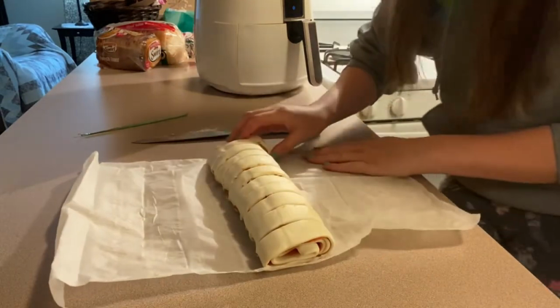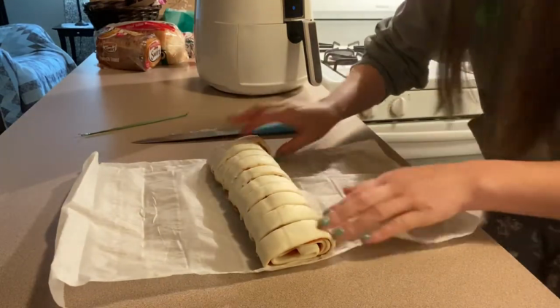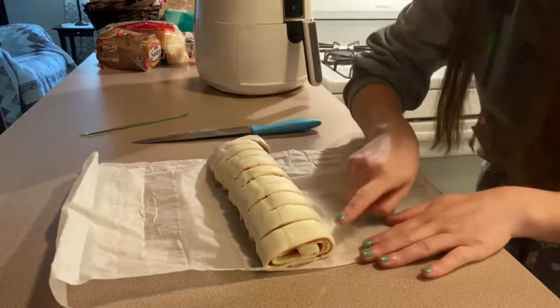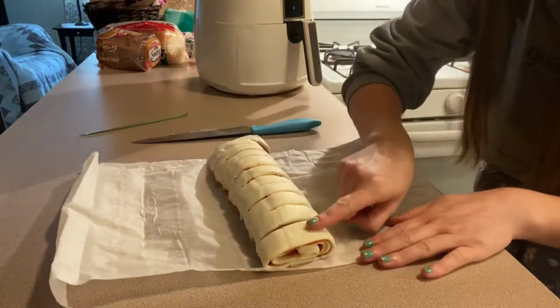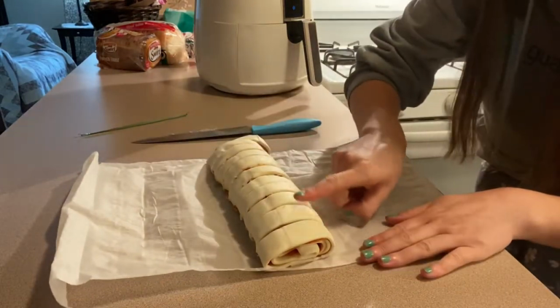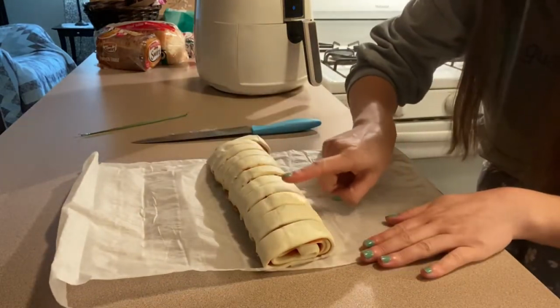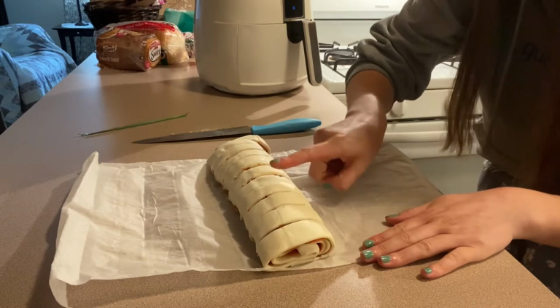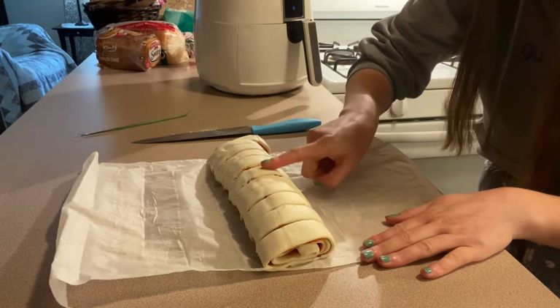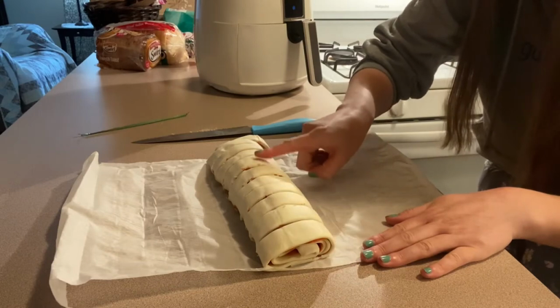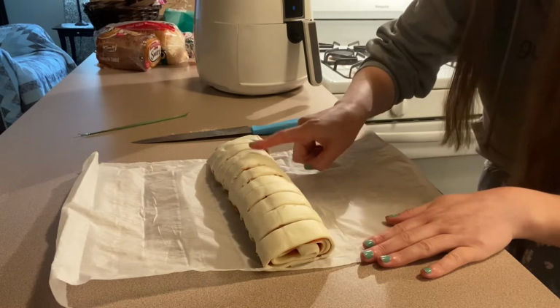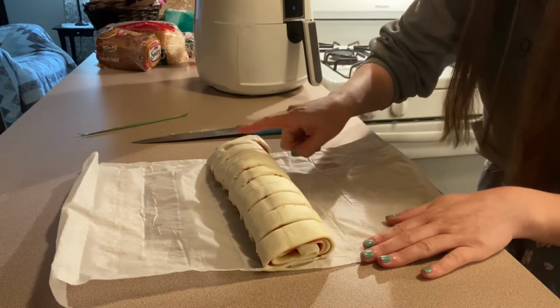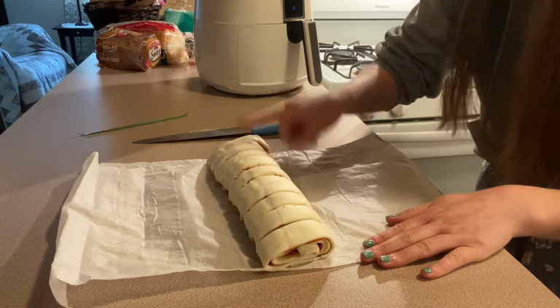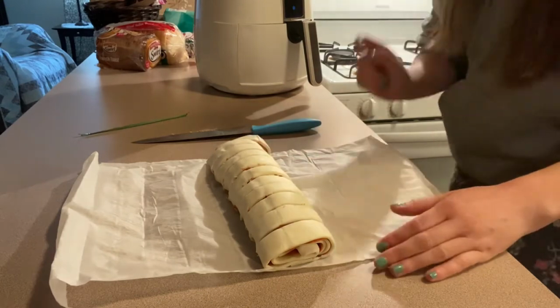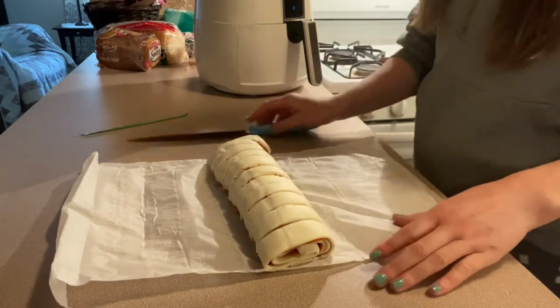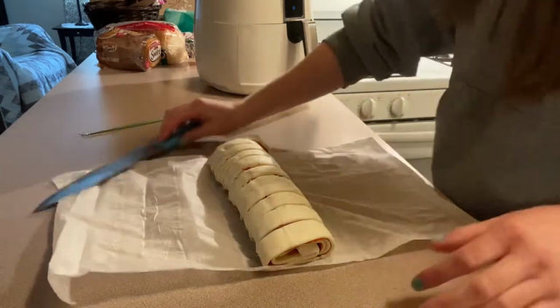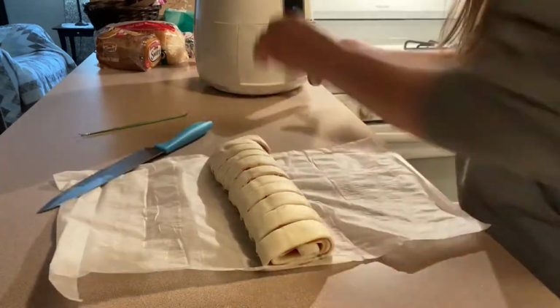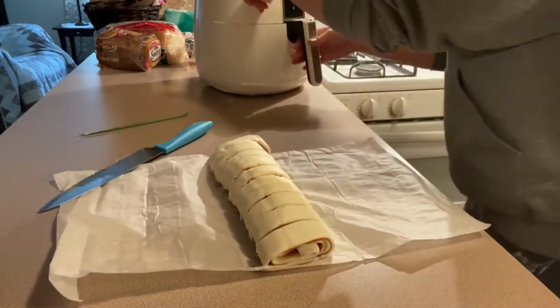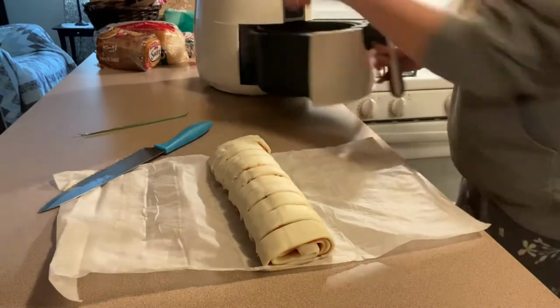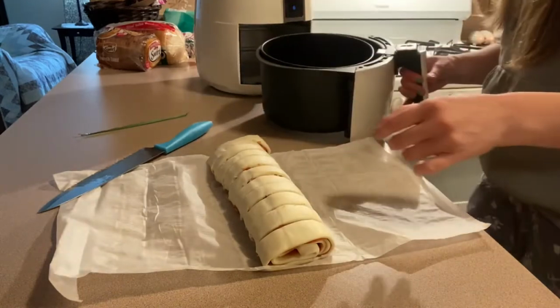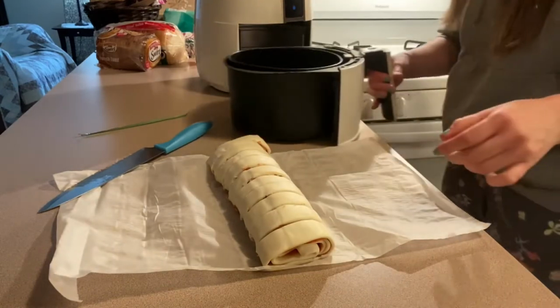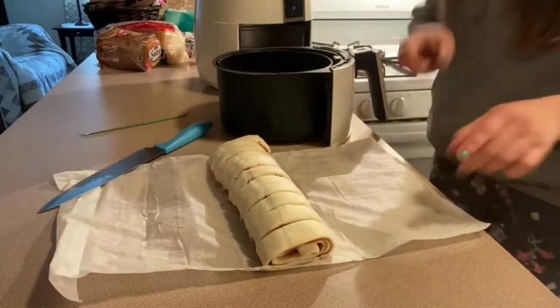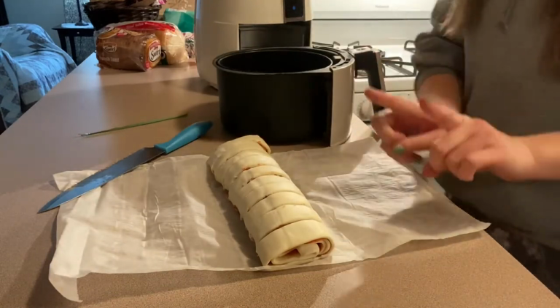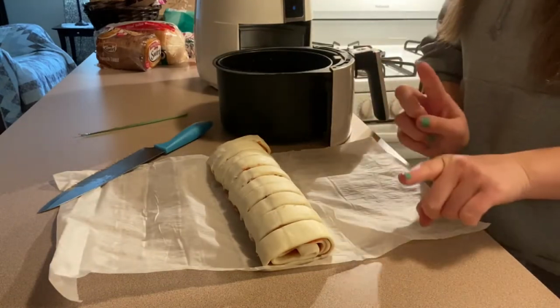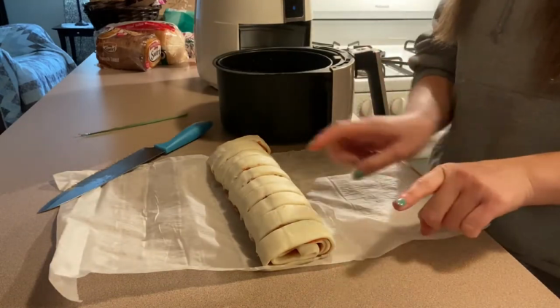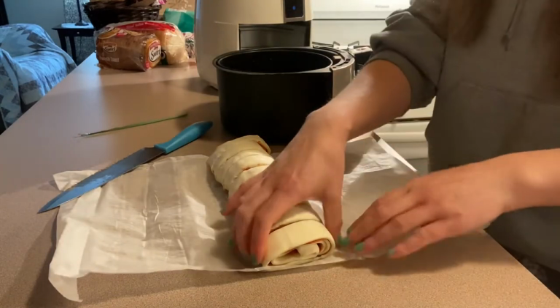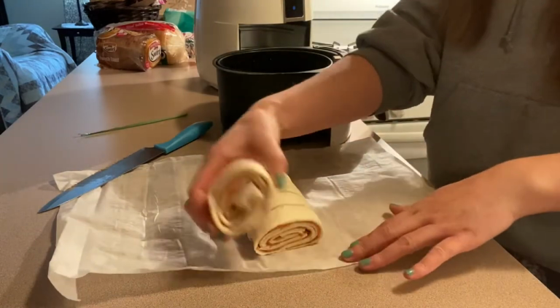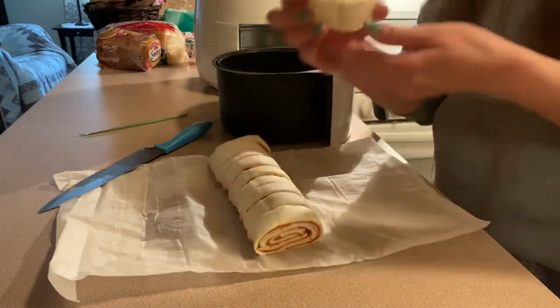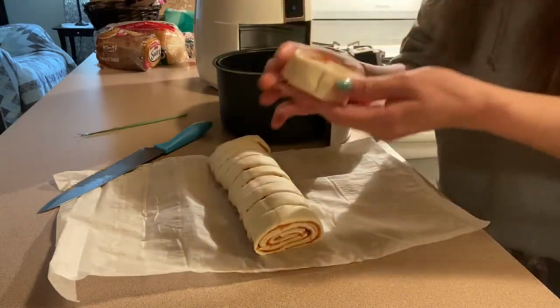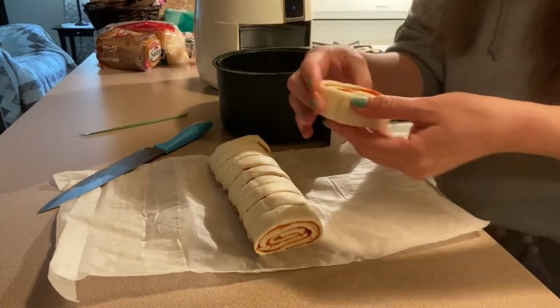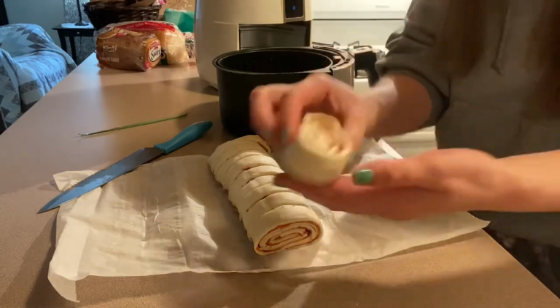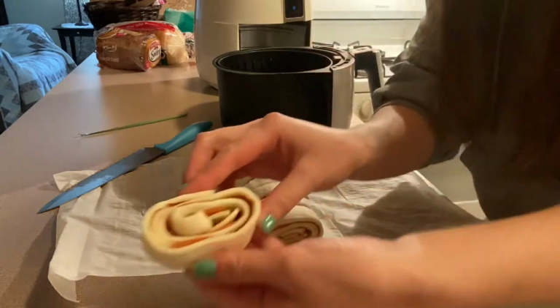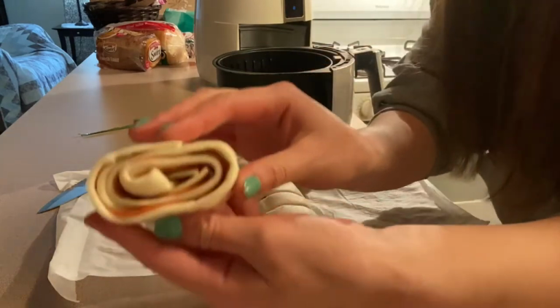Let's see how many I got out of this — 11 pinwheels. Now we're just going to simply place them in one single layer. We're going to need to do this in batches. Here's the pinwheel — there's the edge one. Put it right in the bottom. Probably have to do this in two batches. Look how yummy.